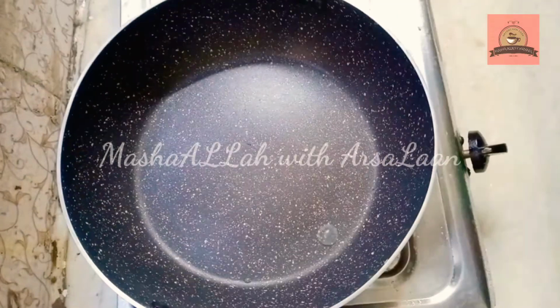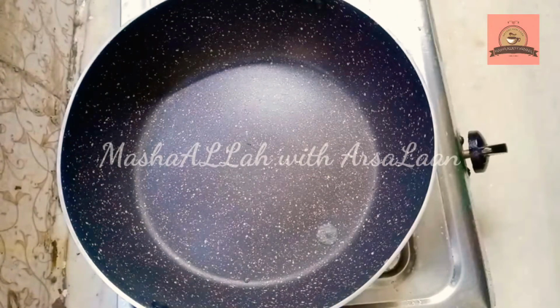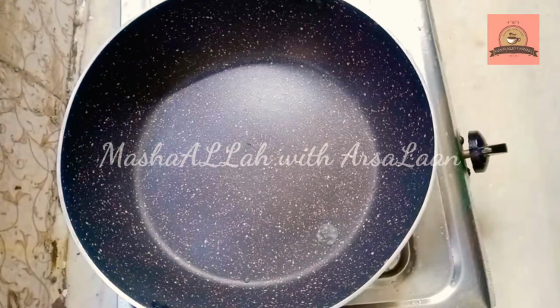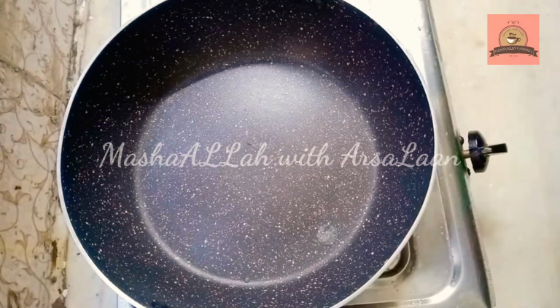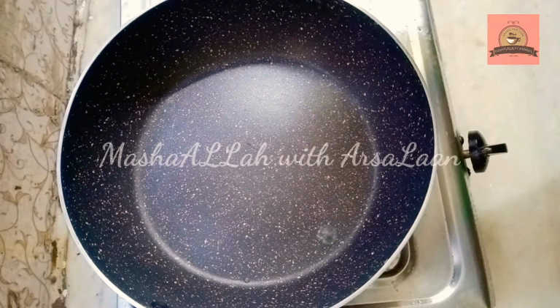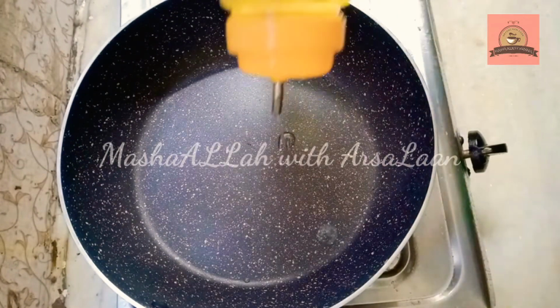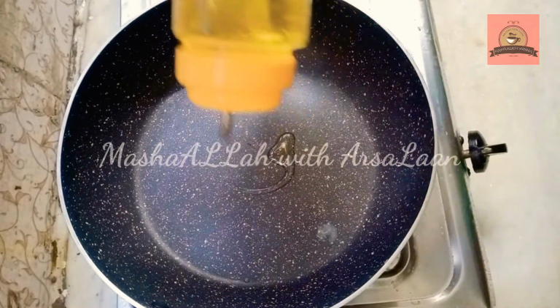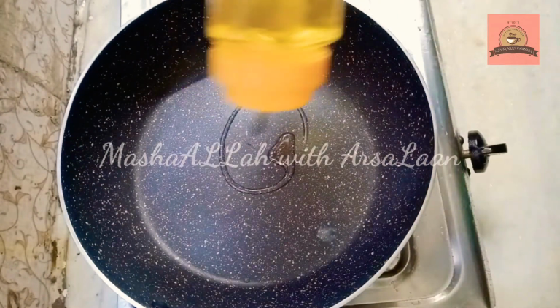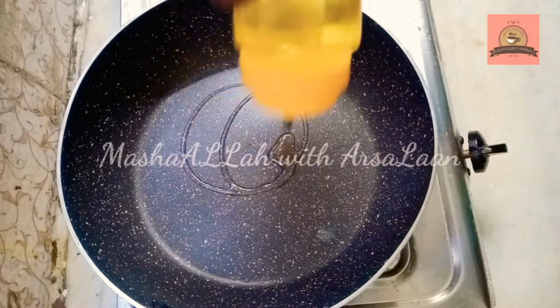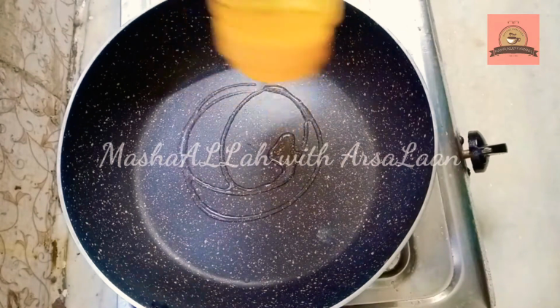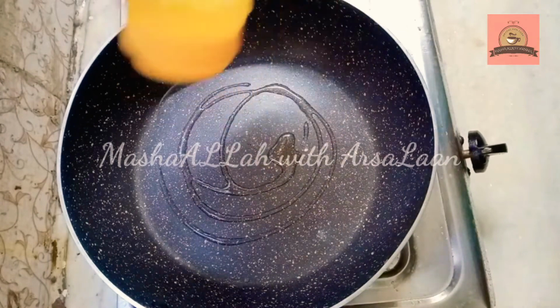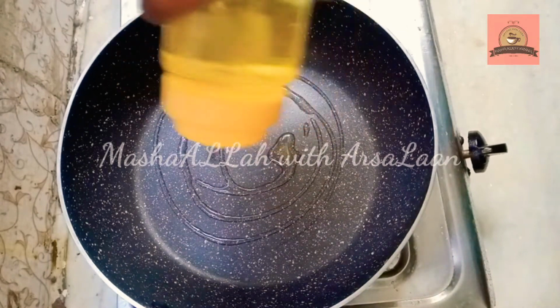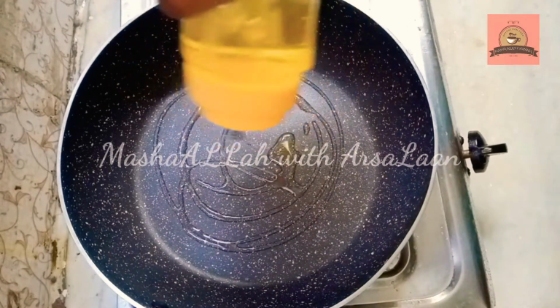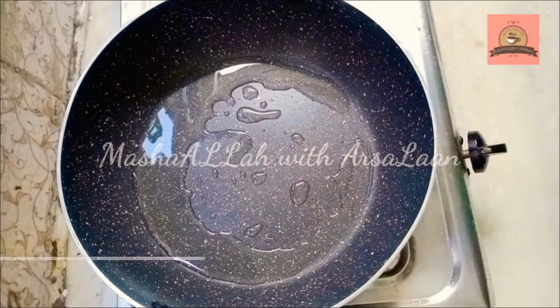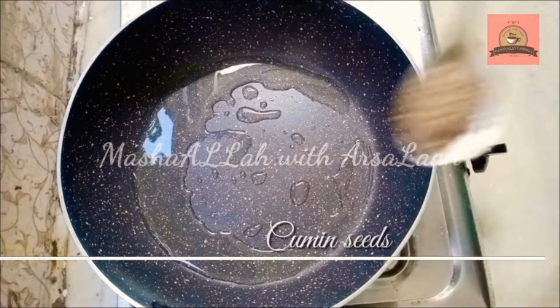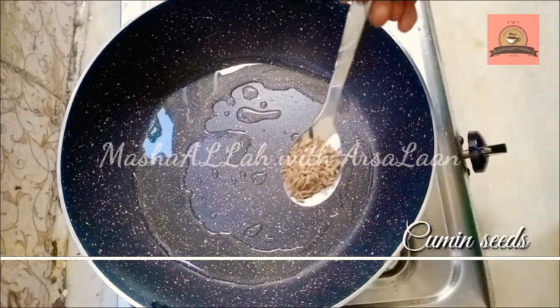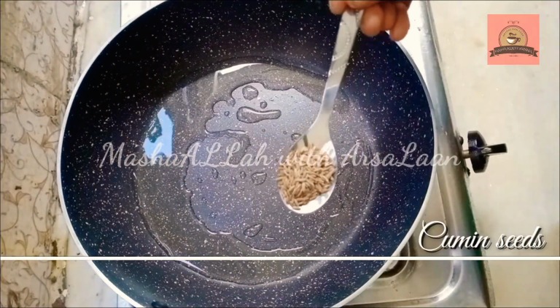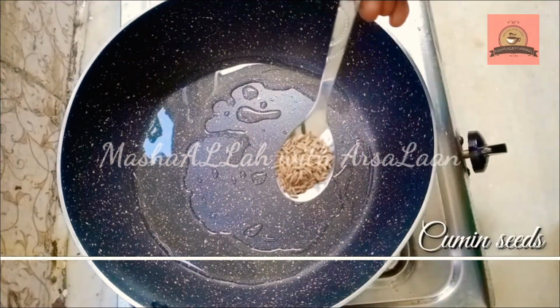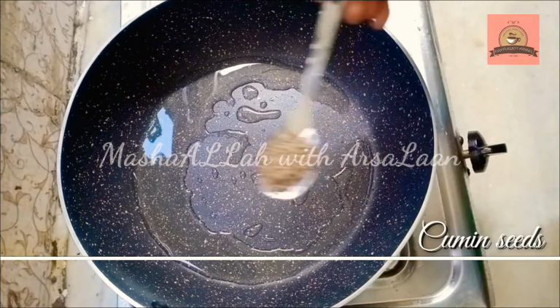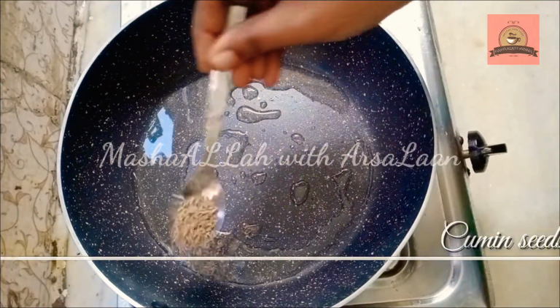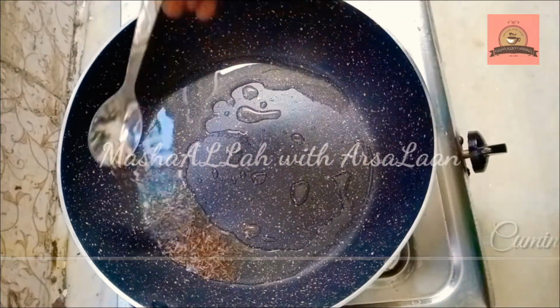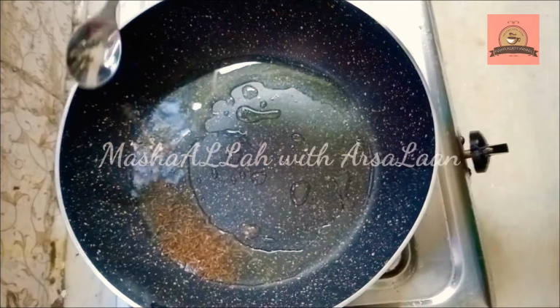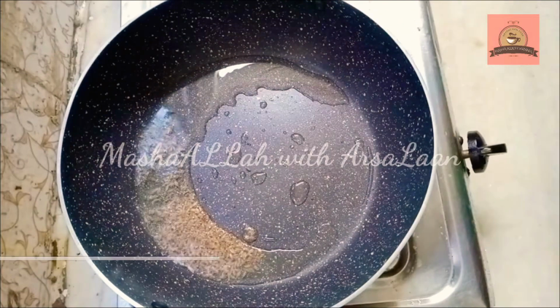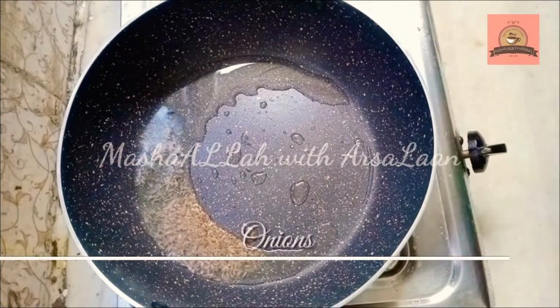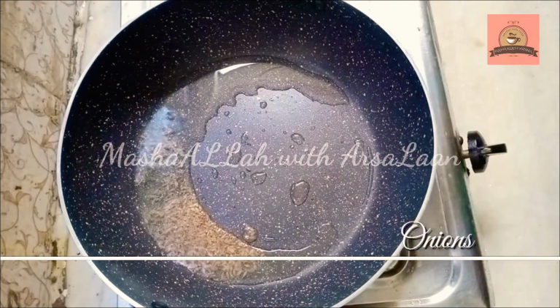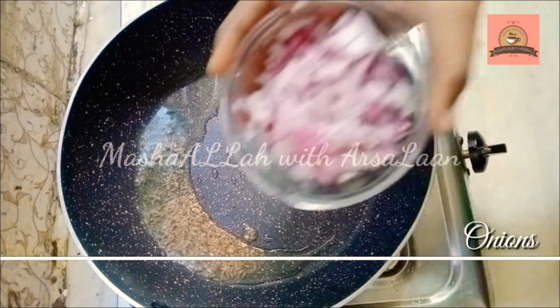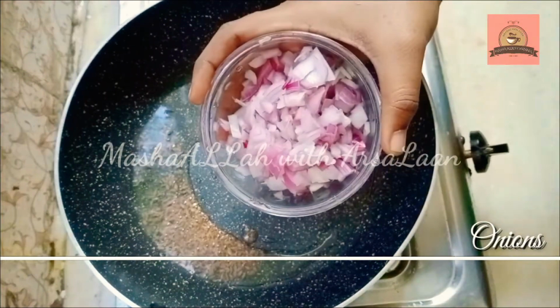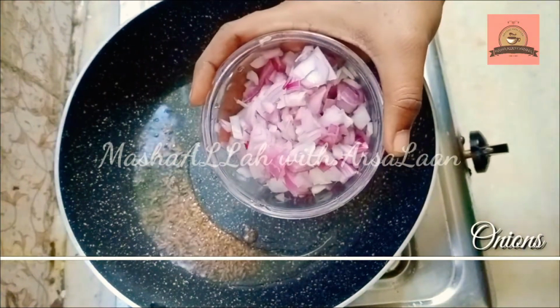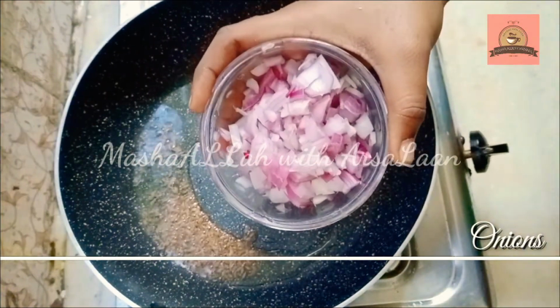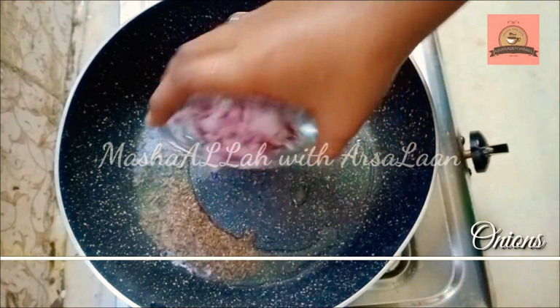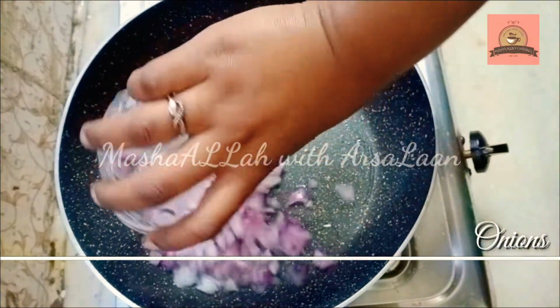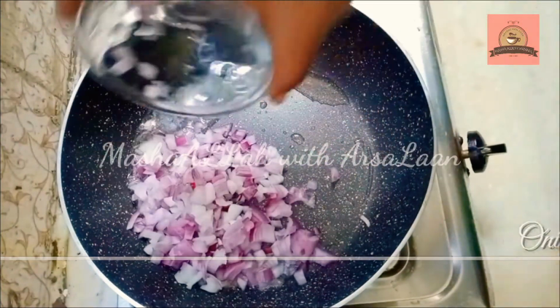First, we will add 1 tablespoon of egg macaroni pasta.